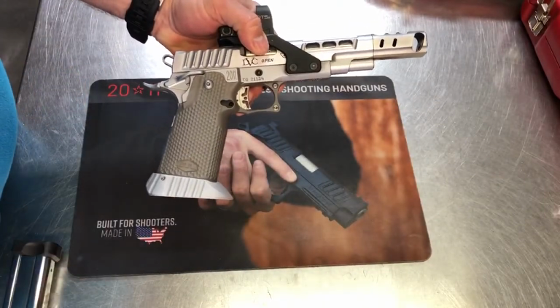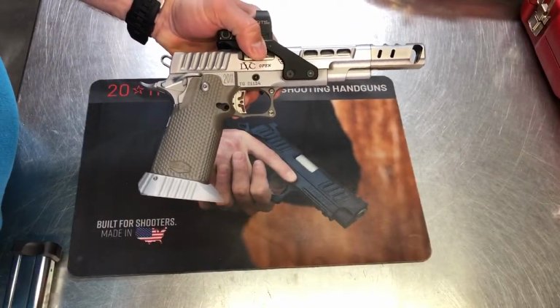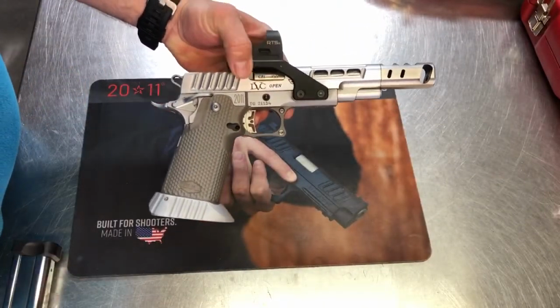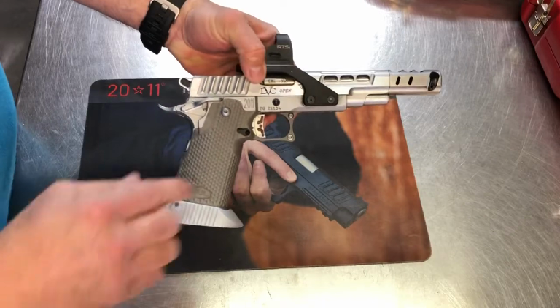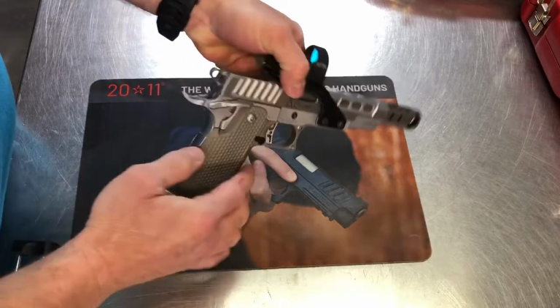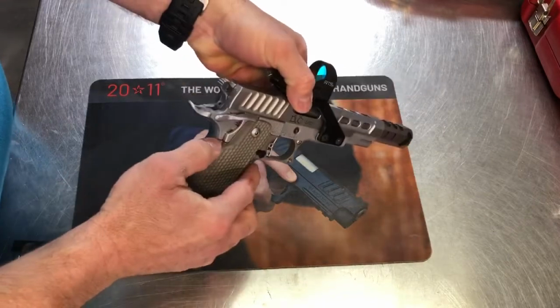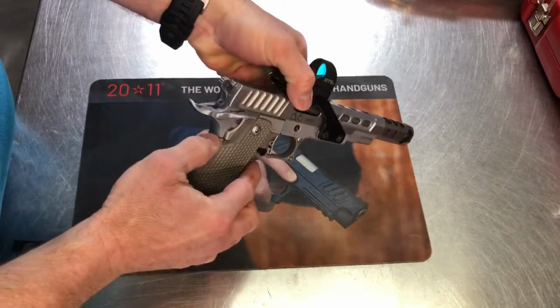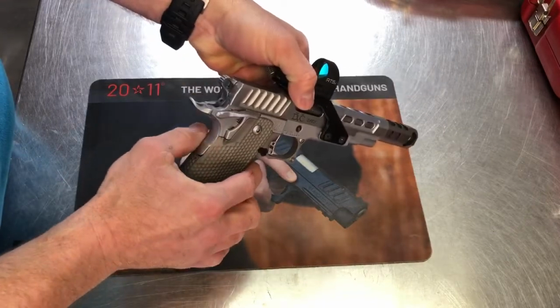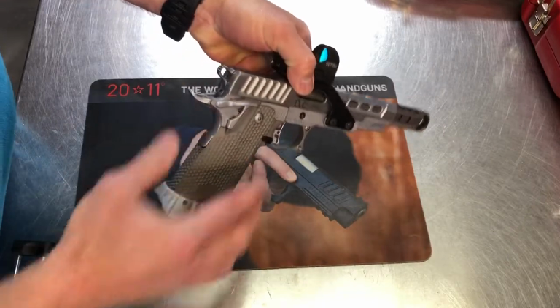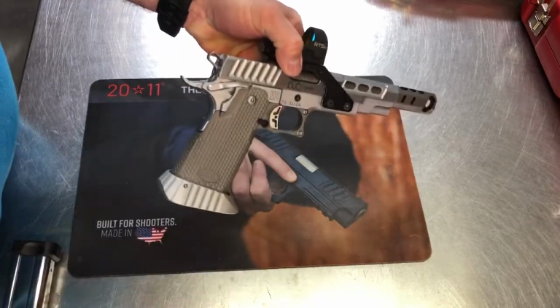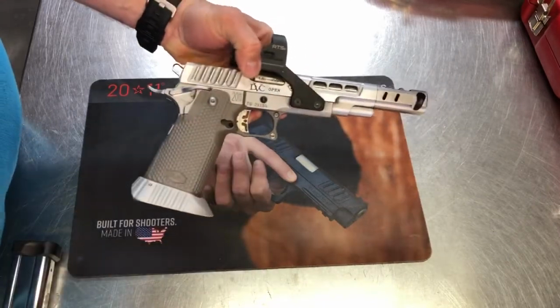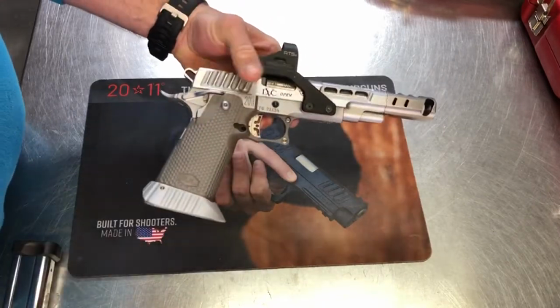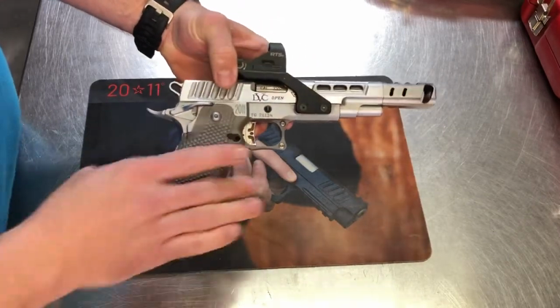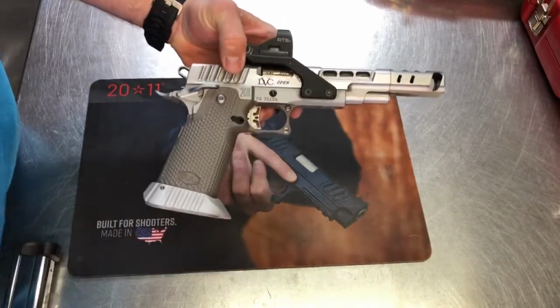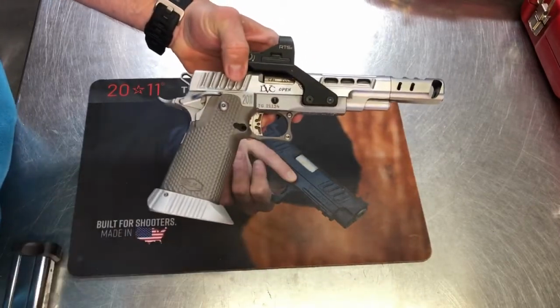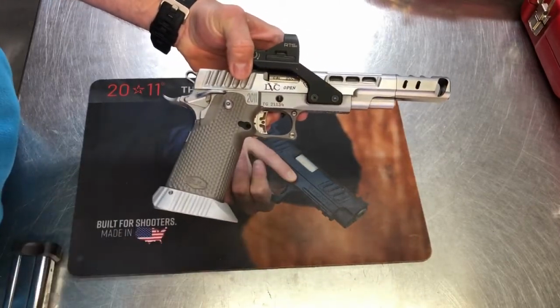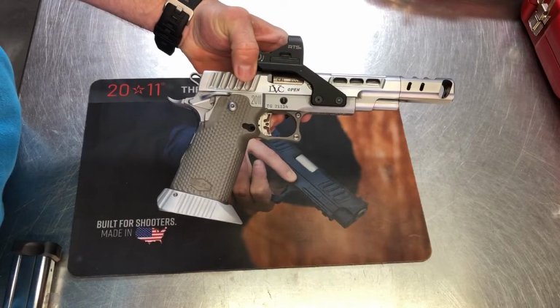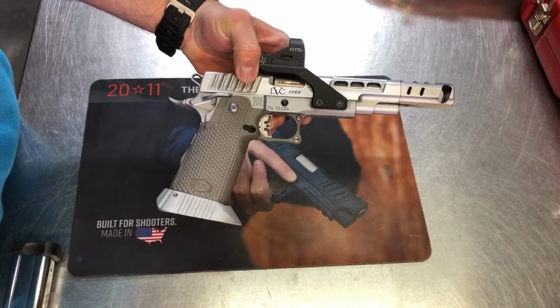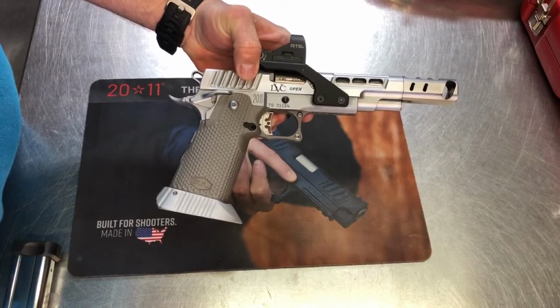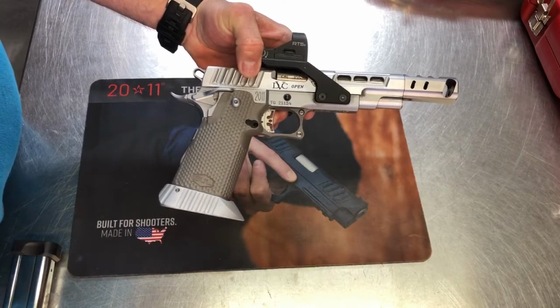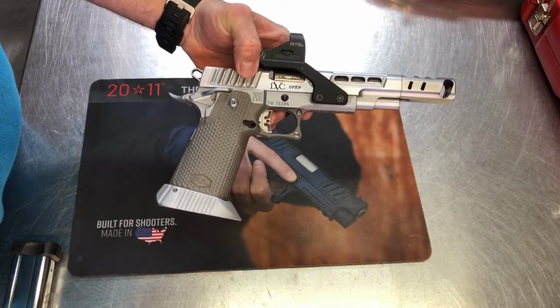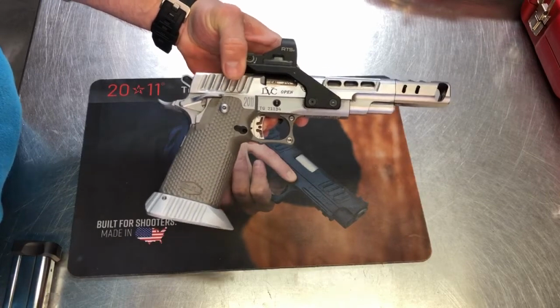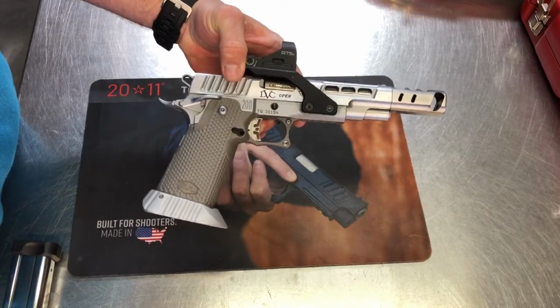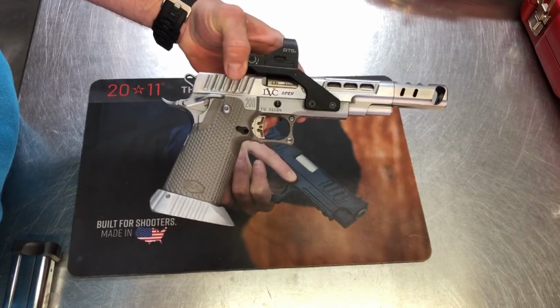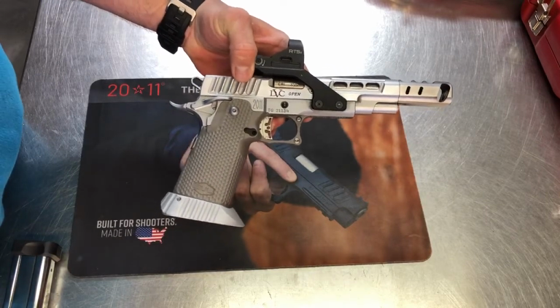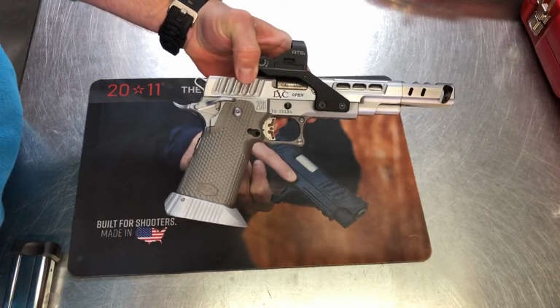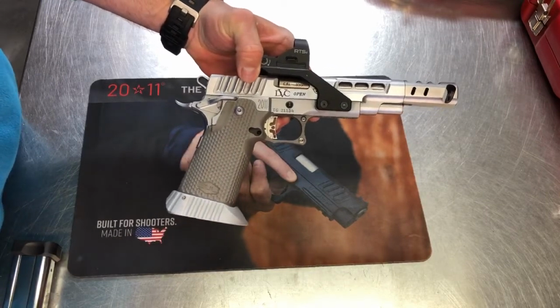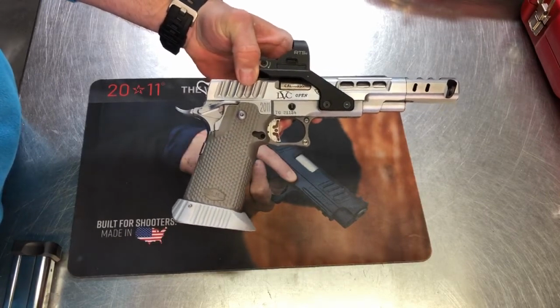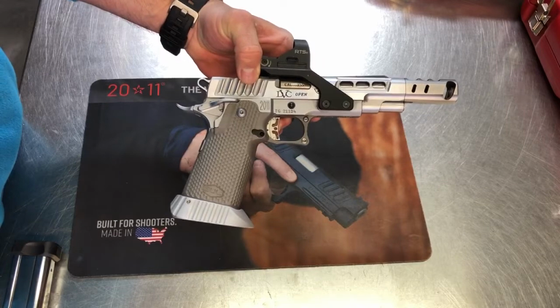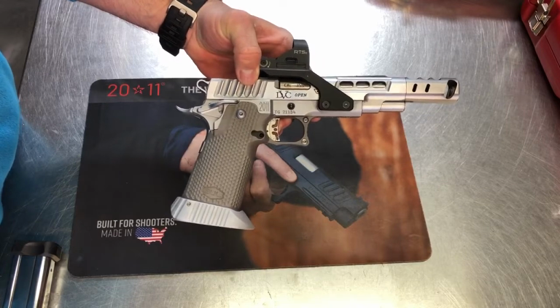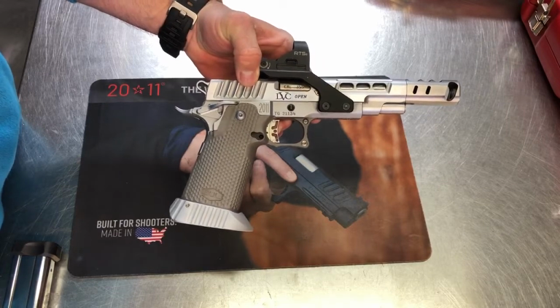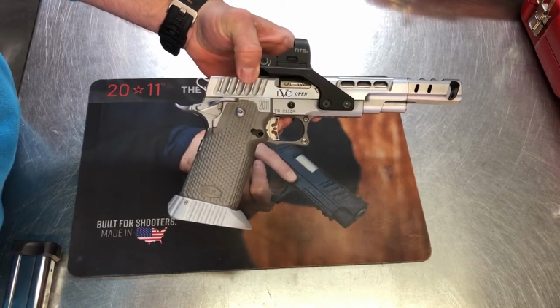I'm going to do a little bit of fitting in the back here, and that'll be about it. And I'm going to be shooting this gun. So there you have it — the Bull Steel Grip working on an STI frame.